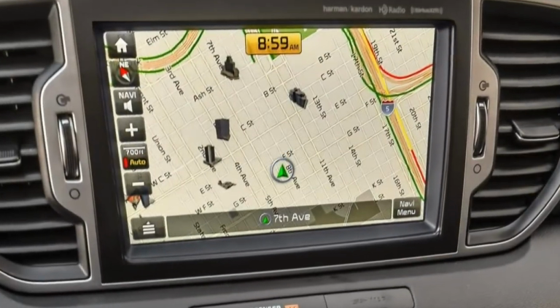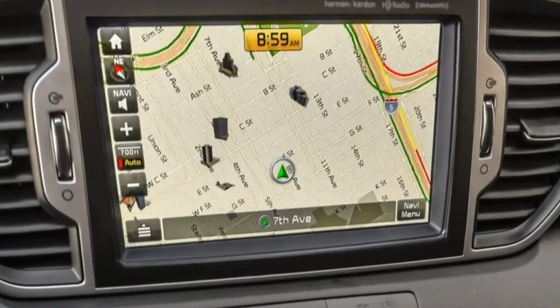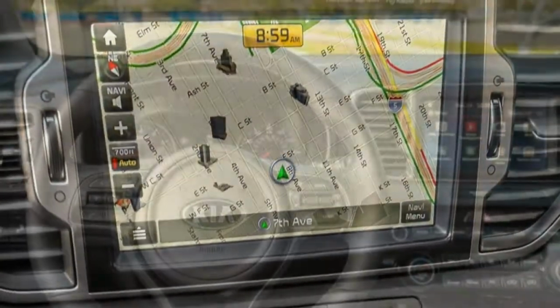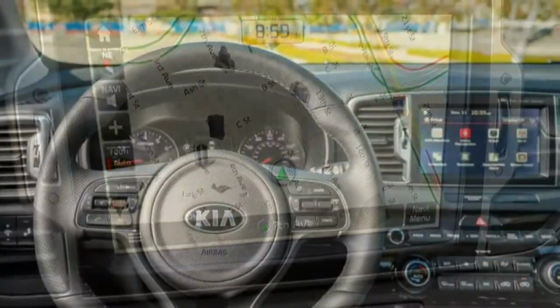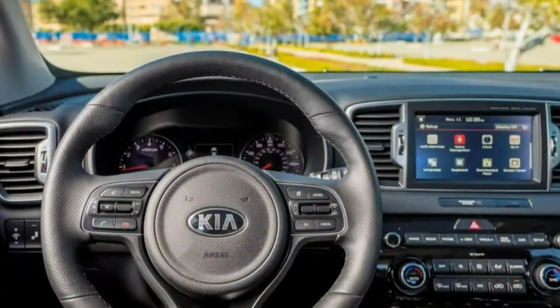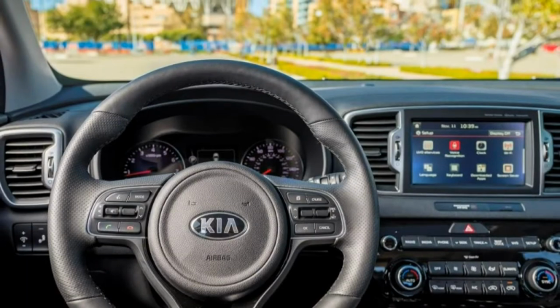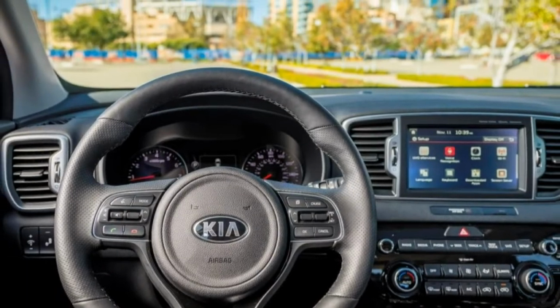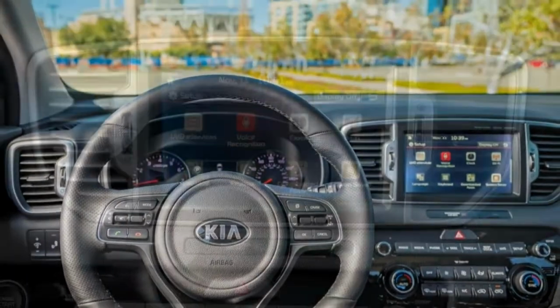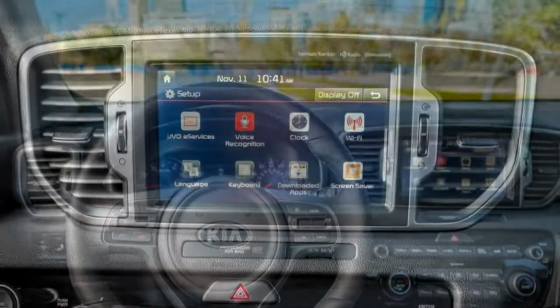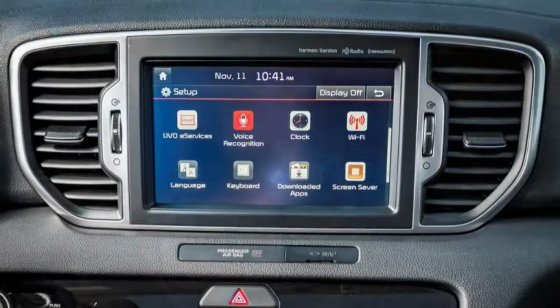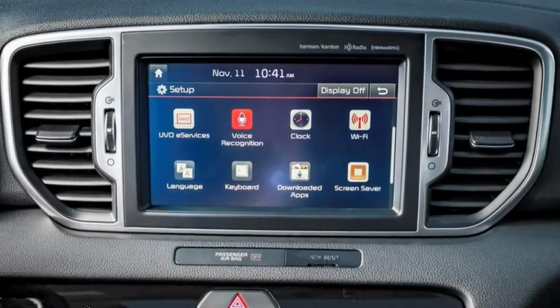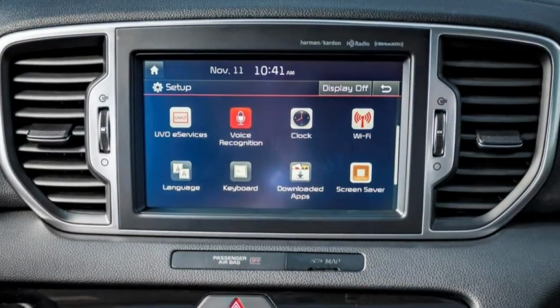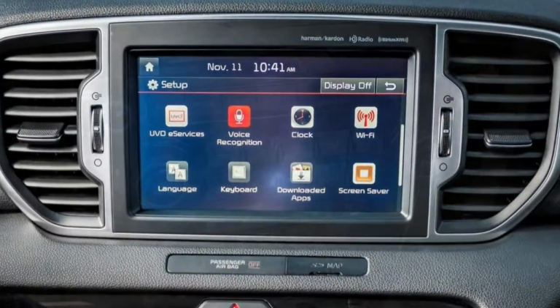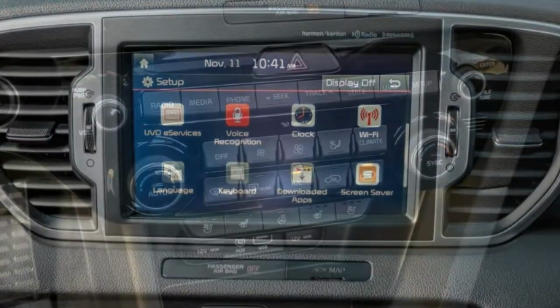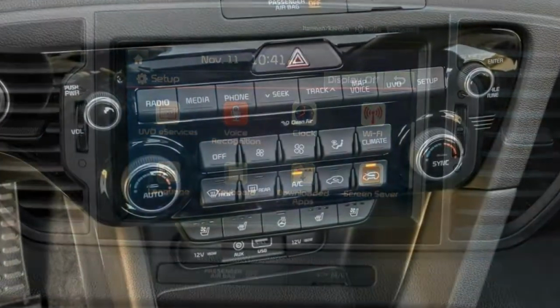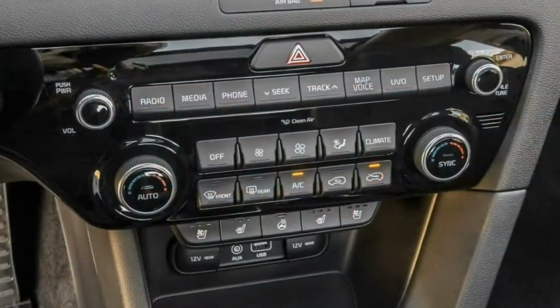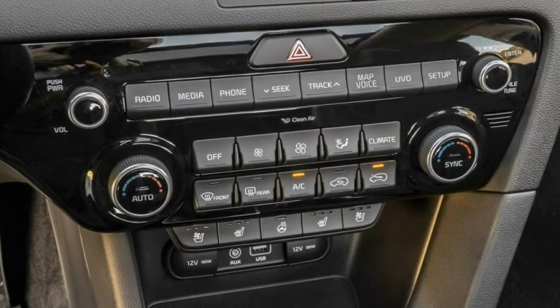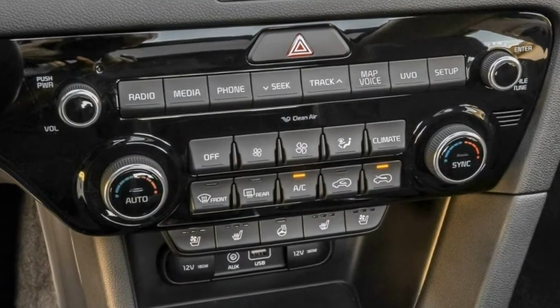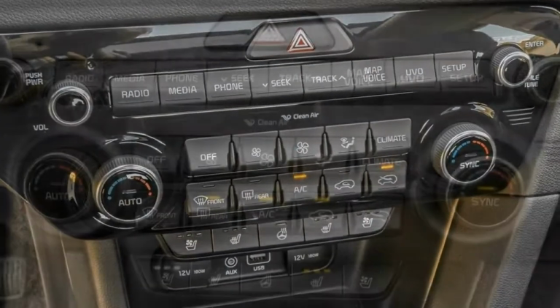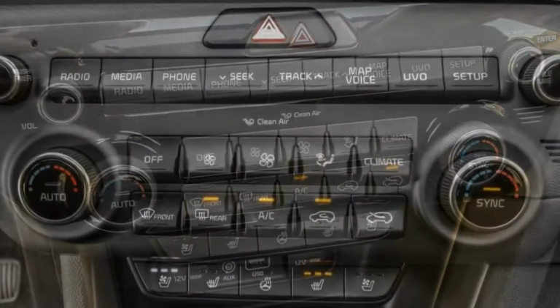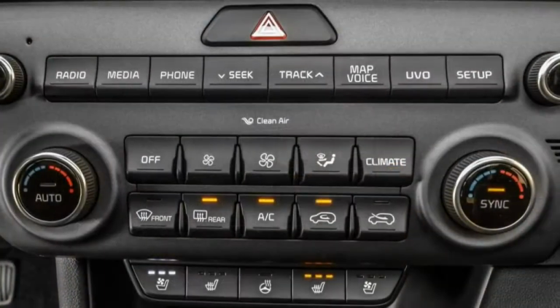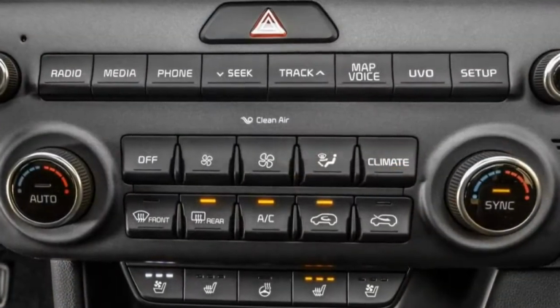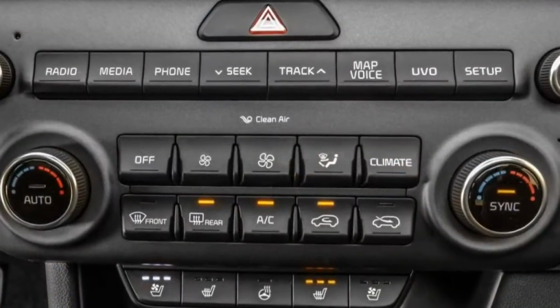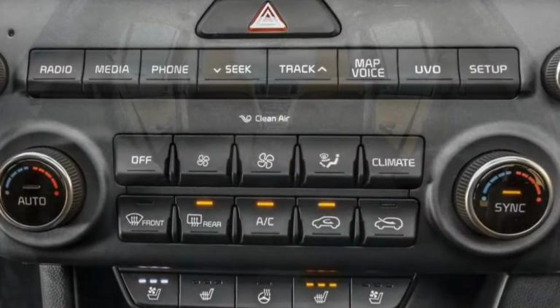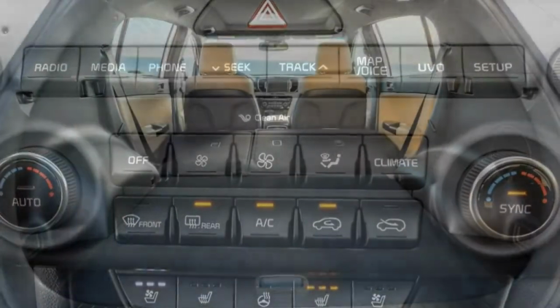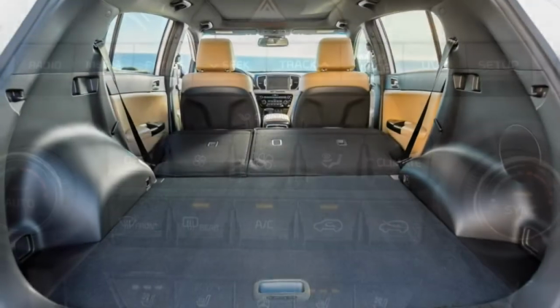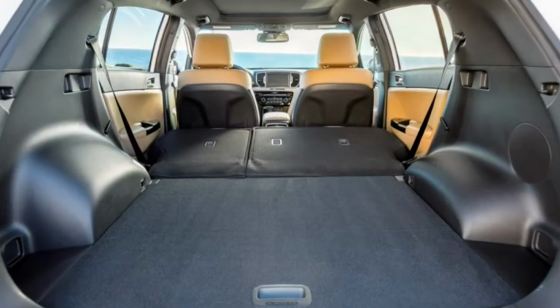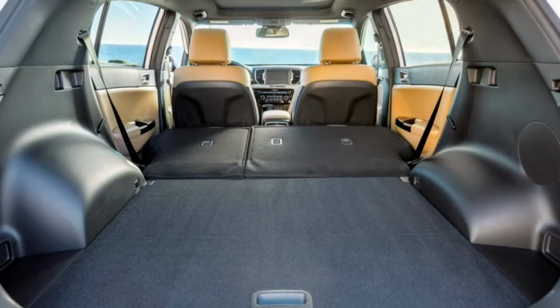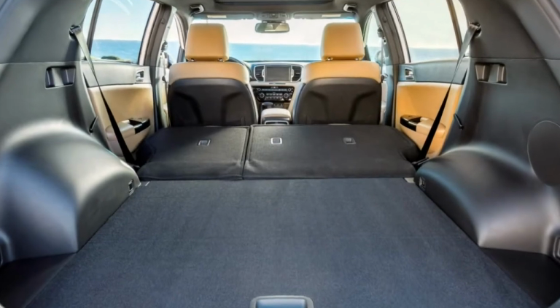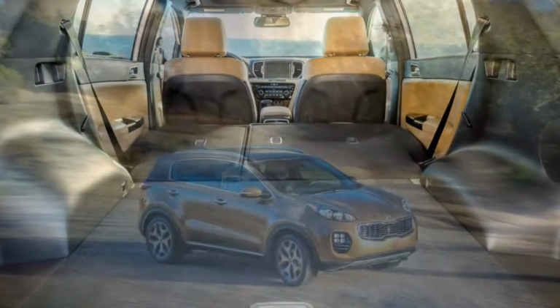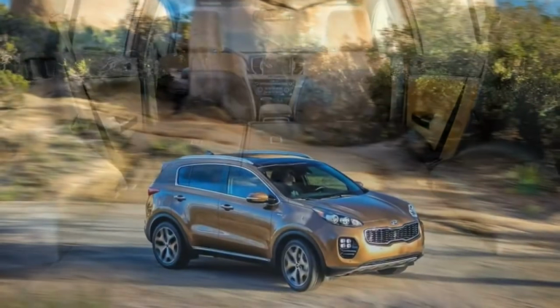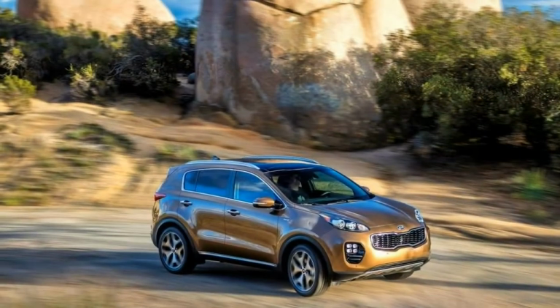The AWD Sportage can handle a typical dirt road, but there's not enough ground clearance to make this vehicle a serious contender off-road. The AWD system has a 50/50 split locking center differential.